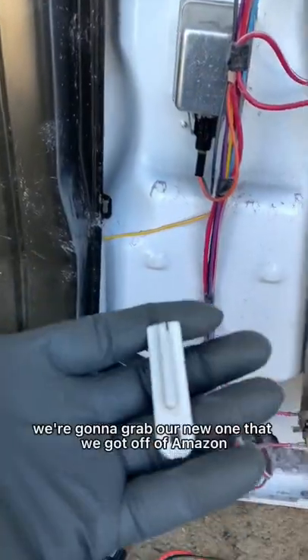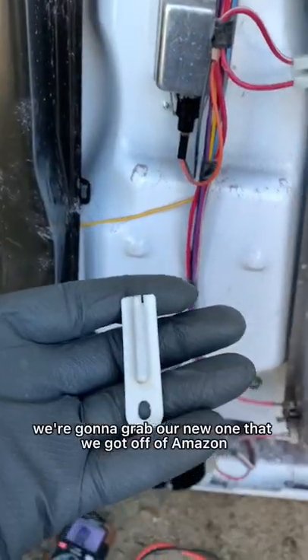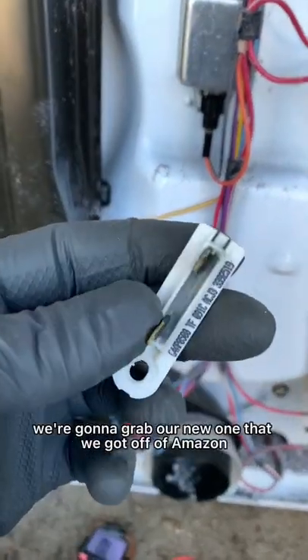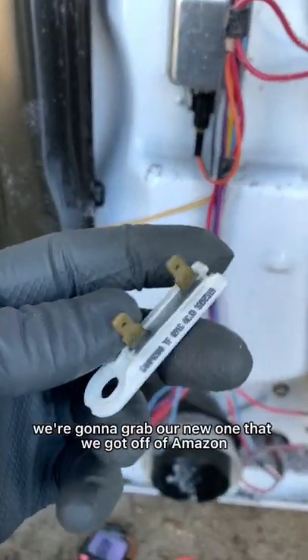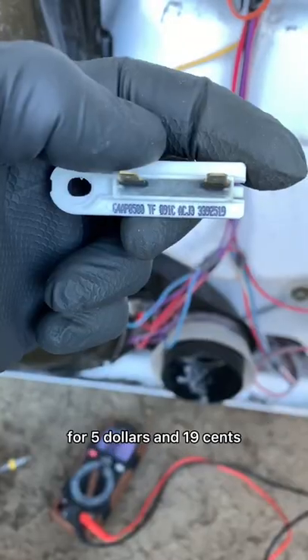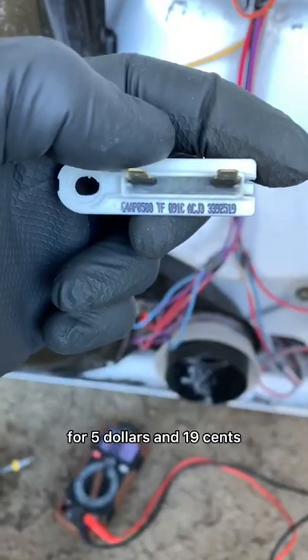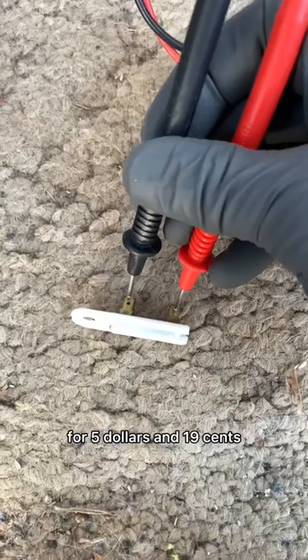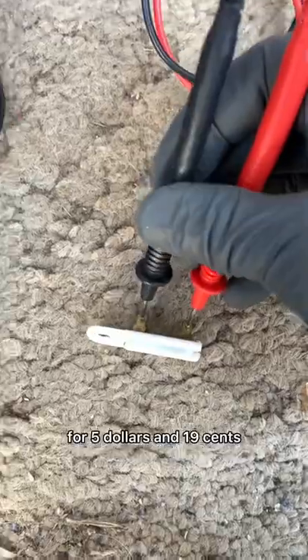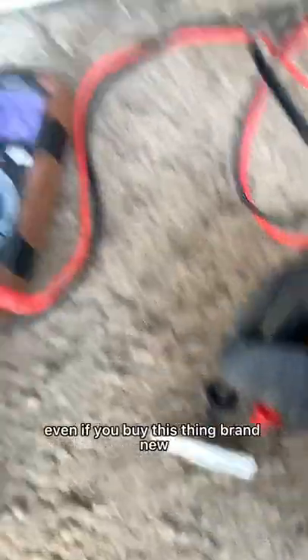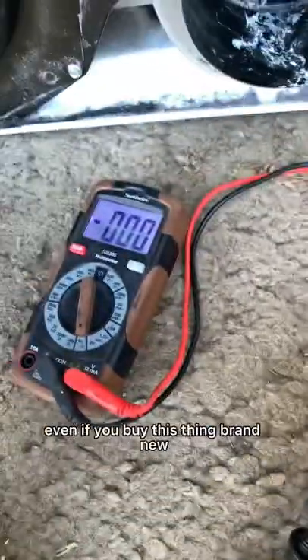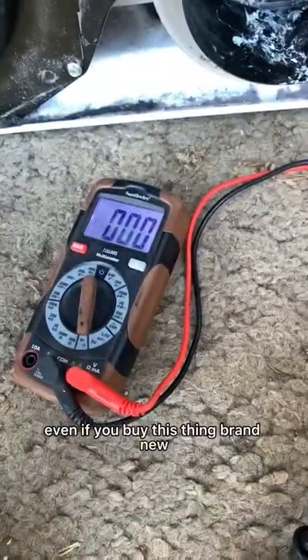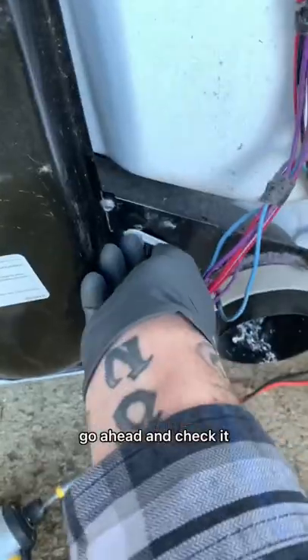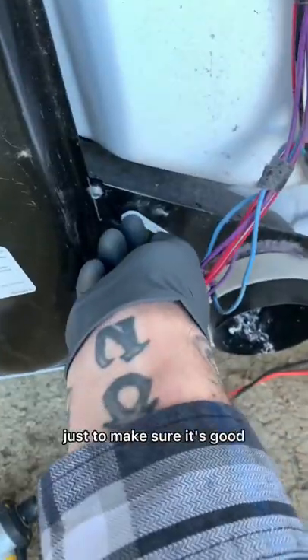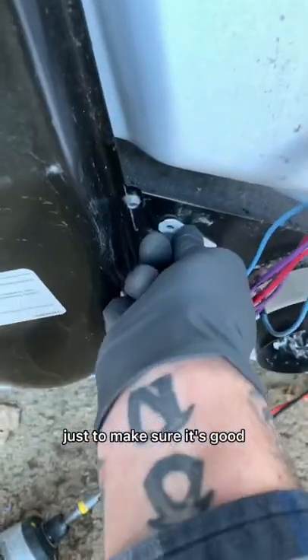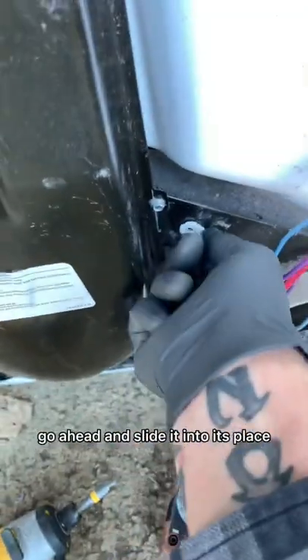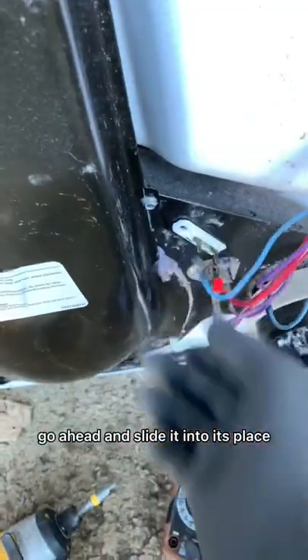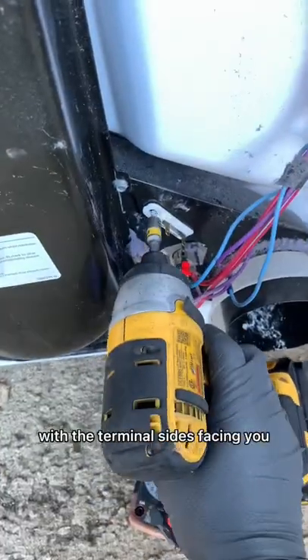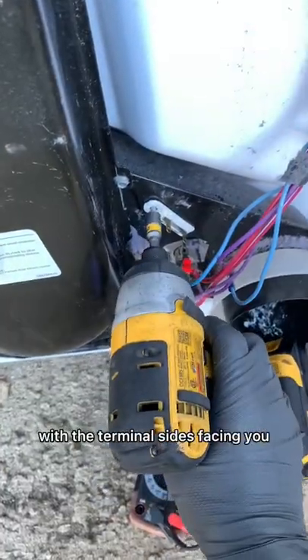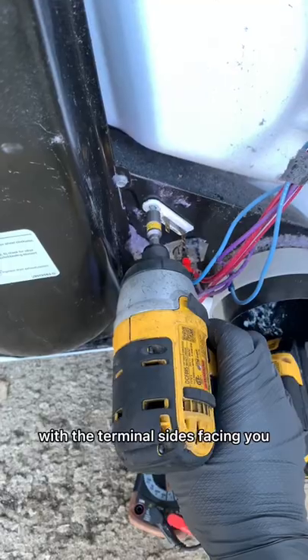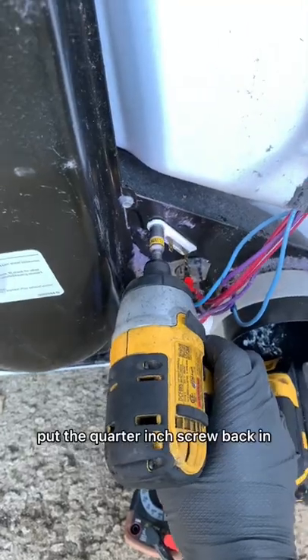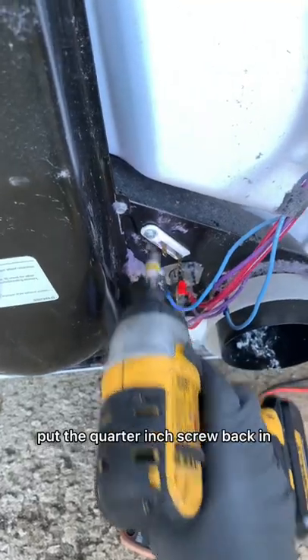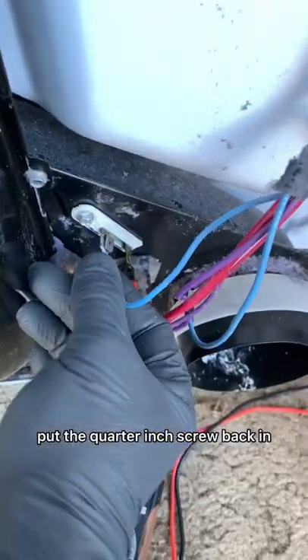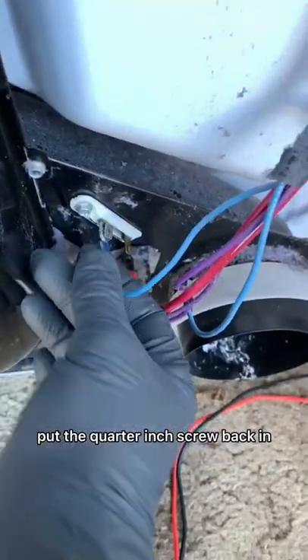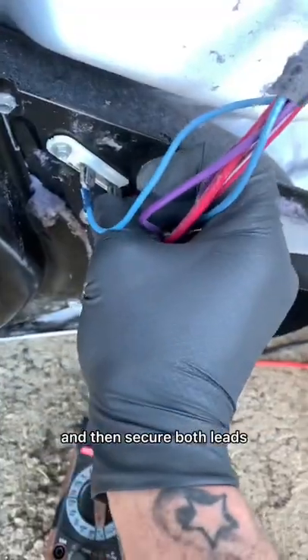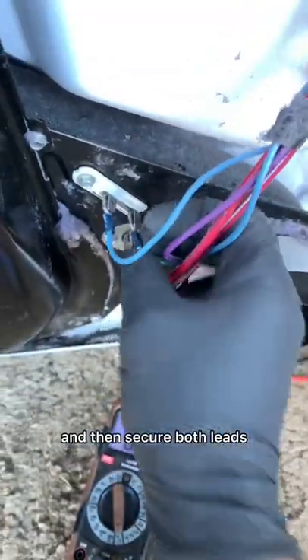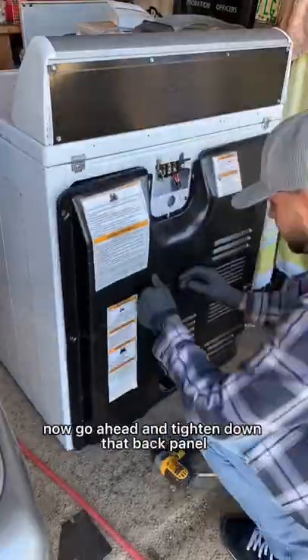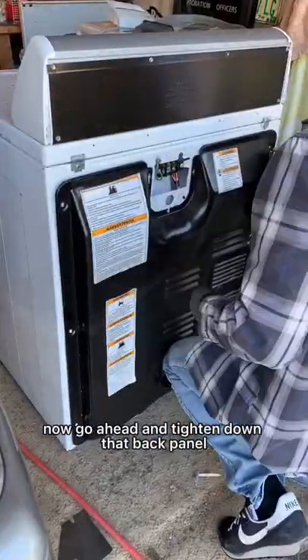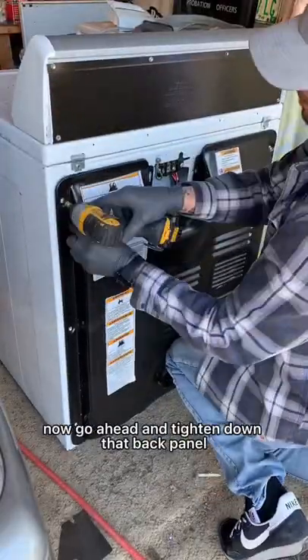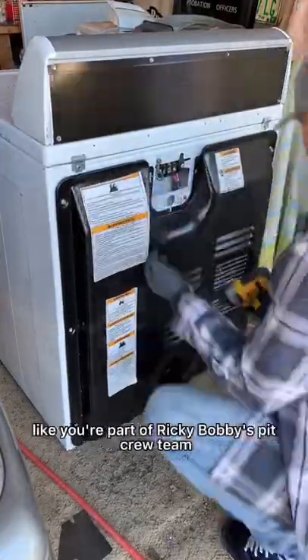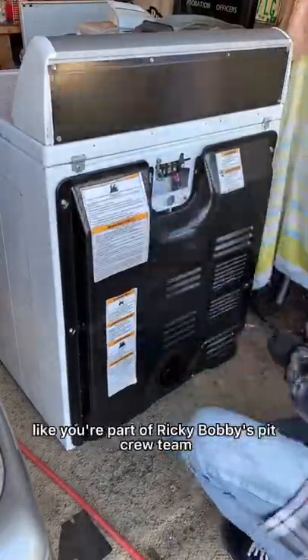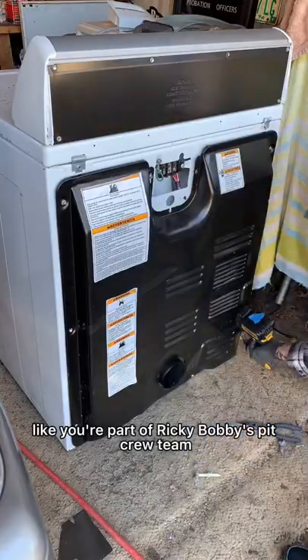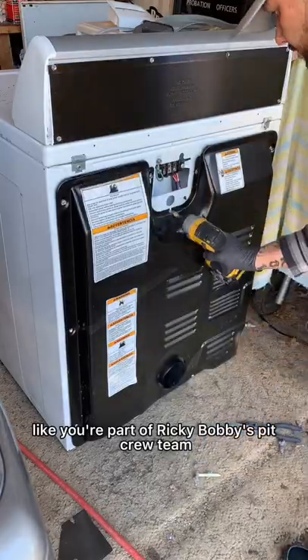We're gonna grab our new one that we got off Amazon for five dollars and nineteen cents. Even if you buy this thing brand new, go ahead and check it just to make sure it's good. Slide it into its place with the terminal sides facing you, put the quarter-inch screw back in, and then secure both leads.